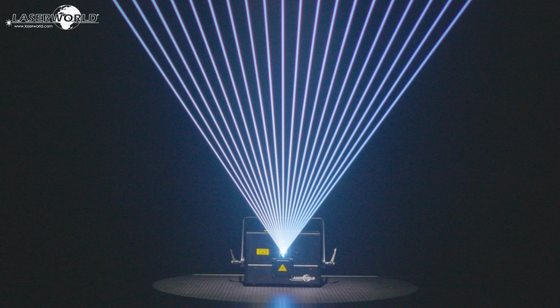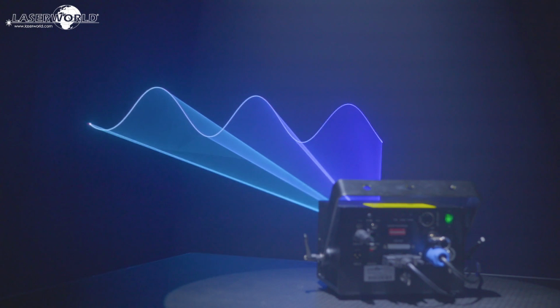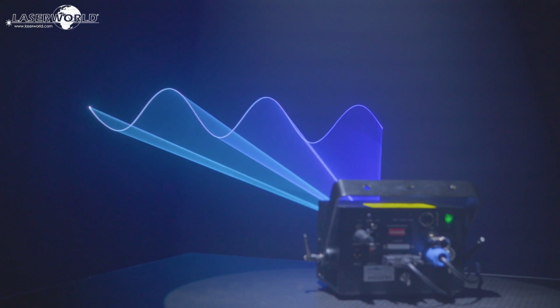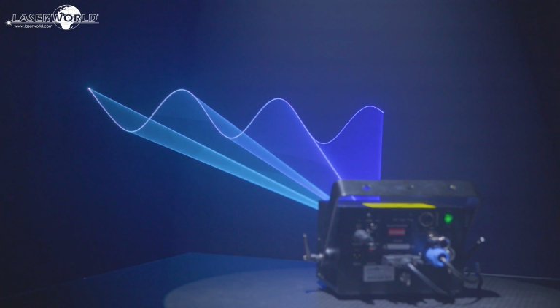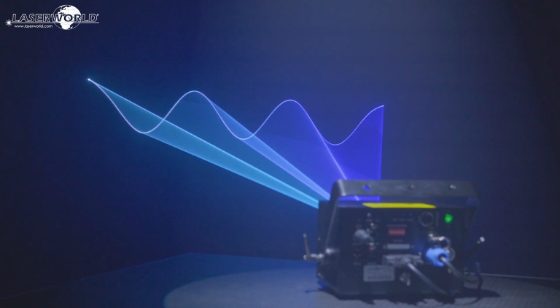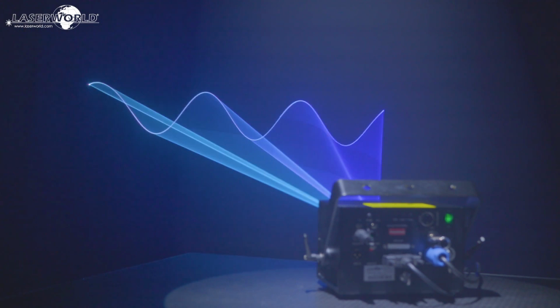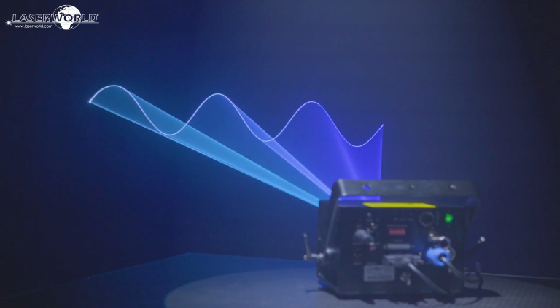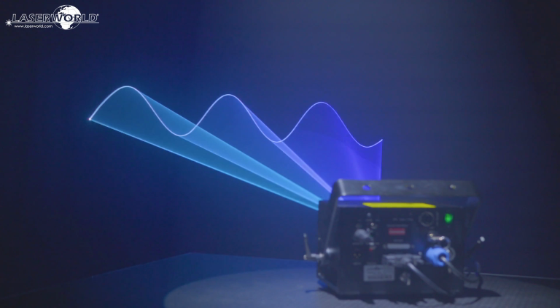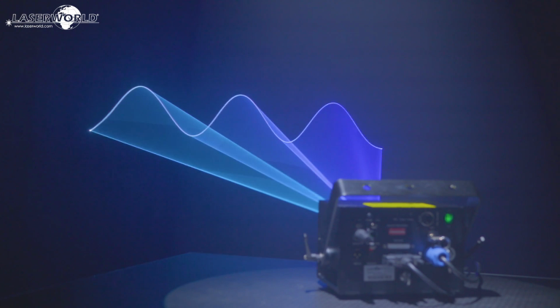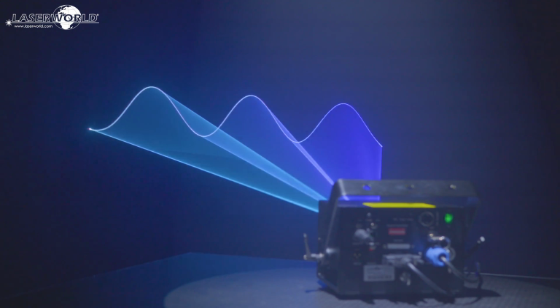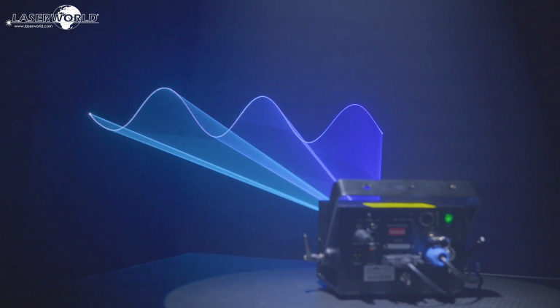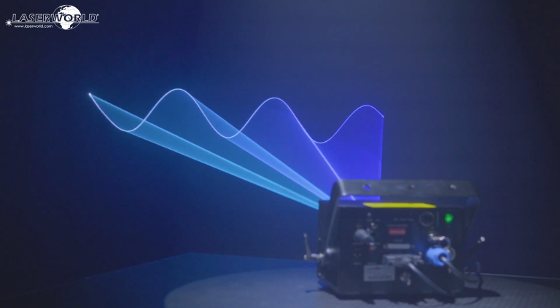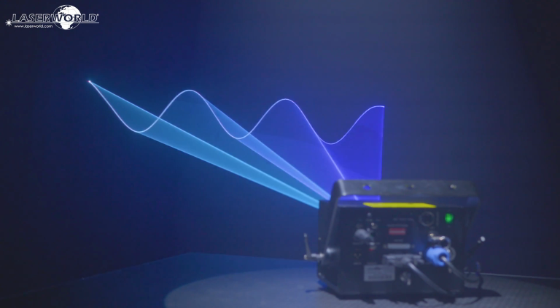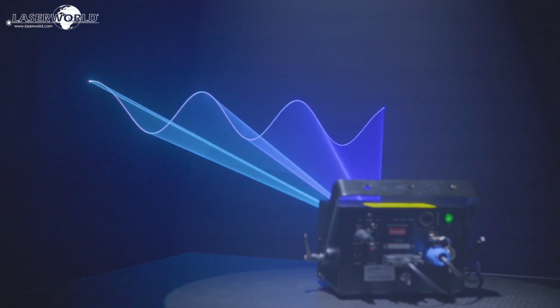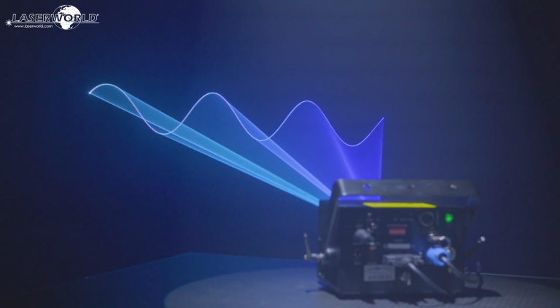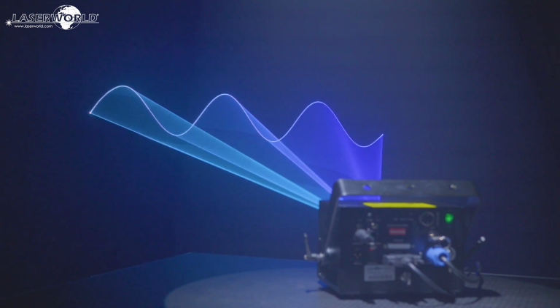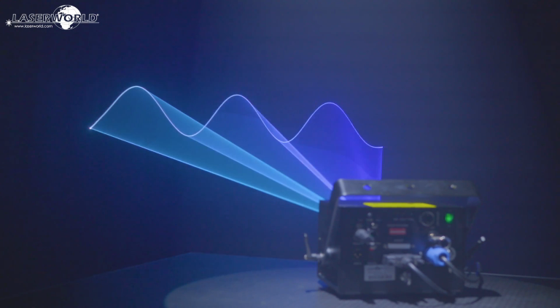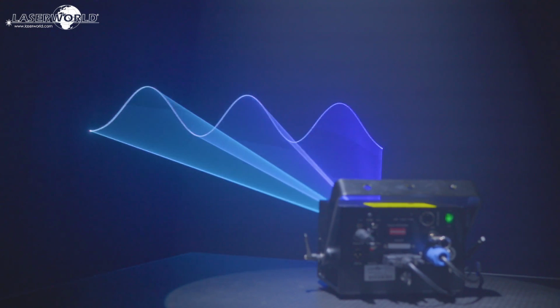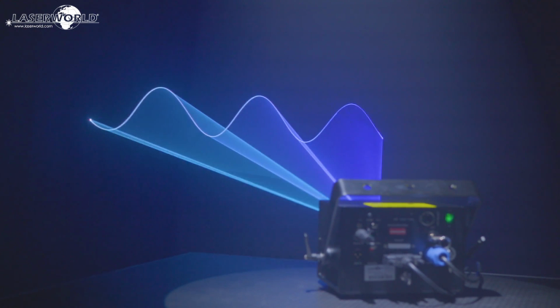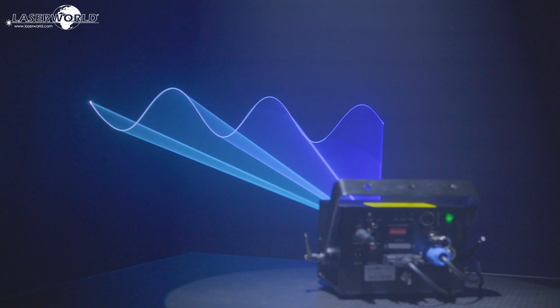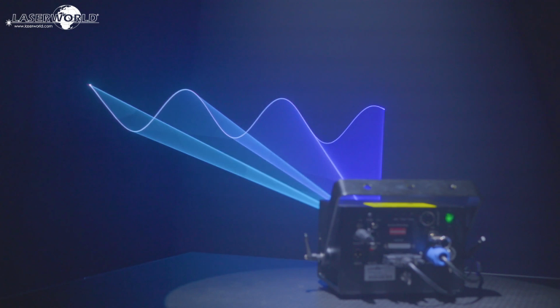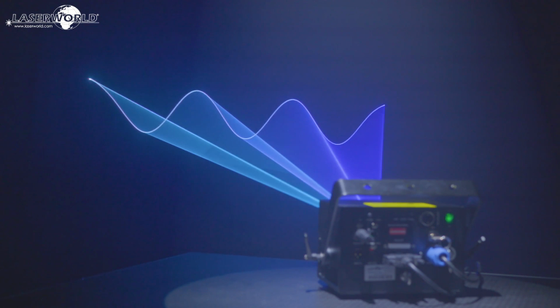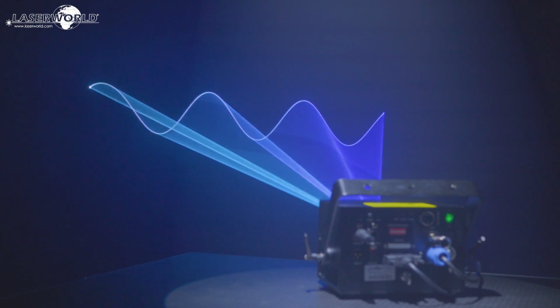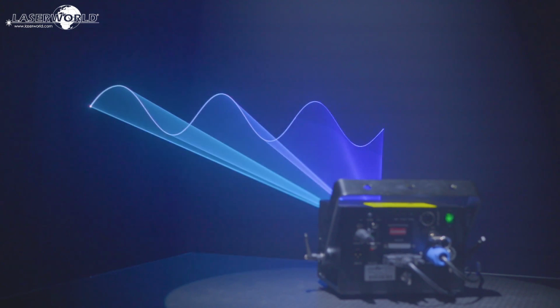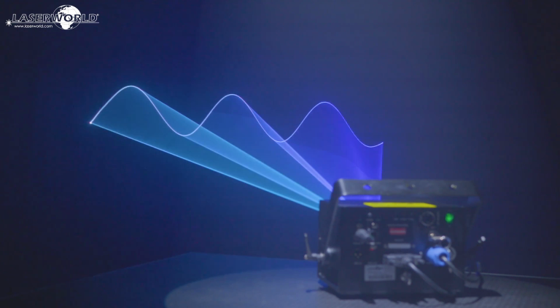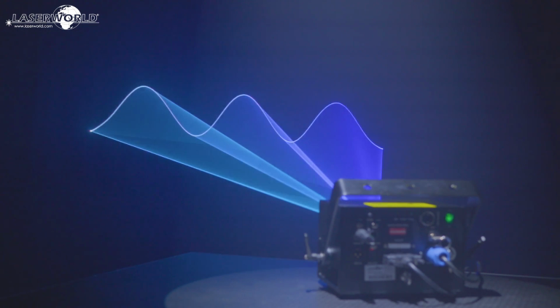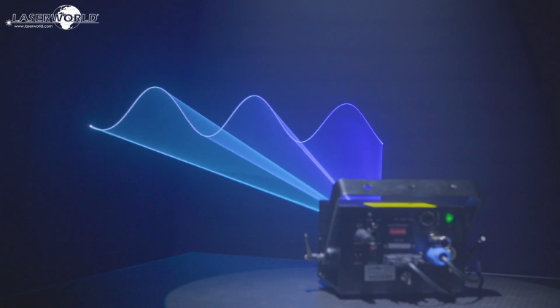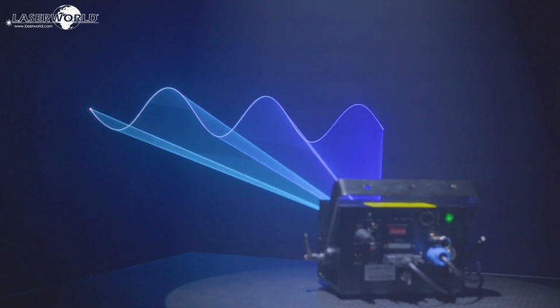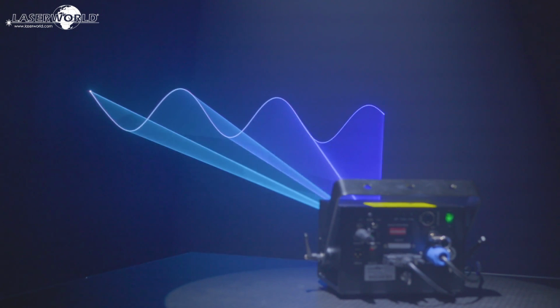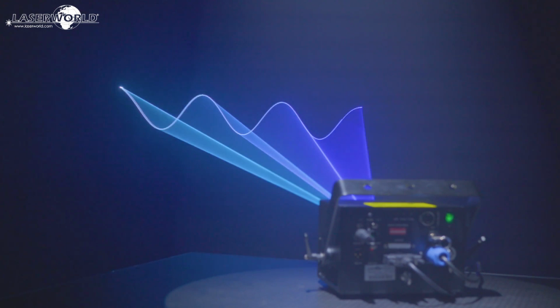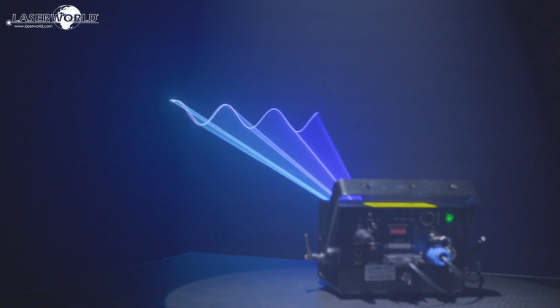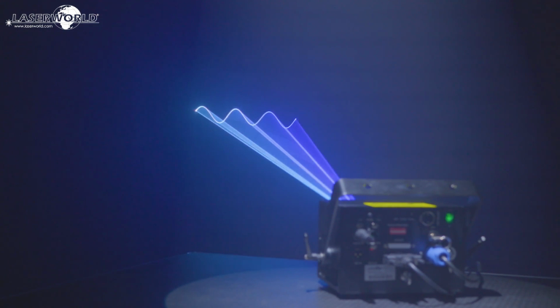These powerful laser systems with a built-in multi-control mainboard are perfect for medium-sized clubs, mobile DJs, and indoor events, but also for small mapping projects or as a multi-laser effect on larger stages.